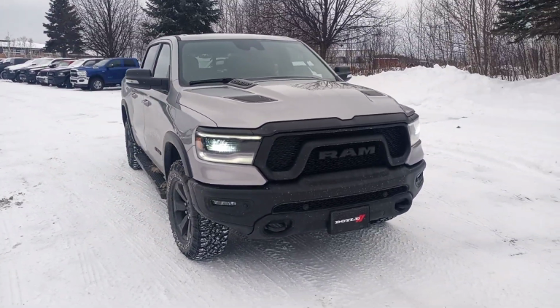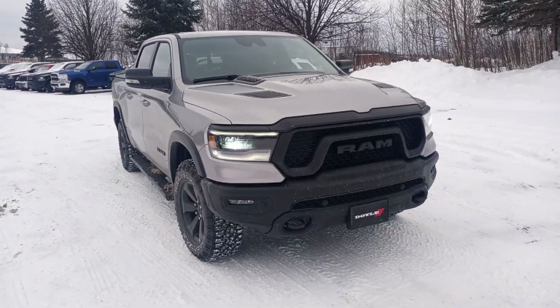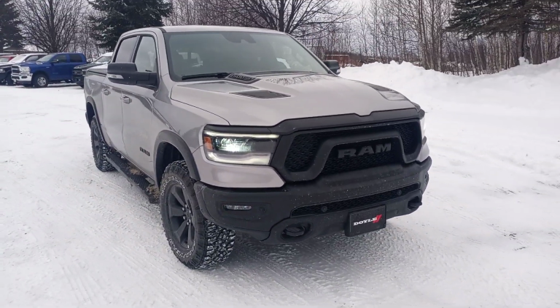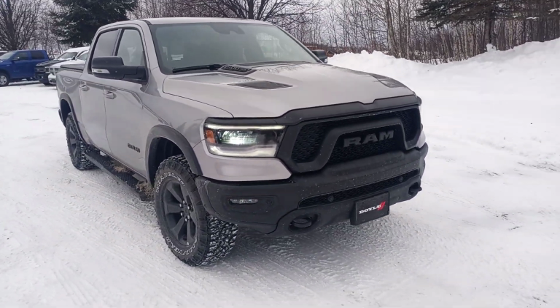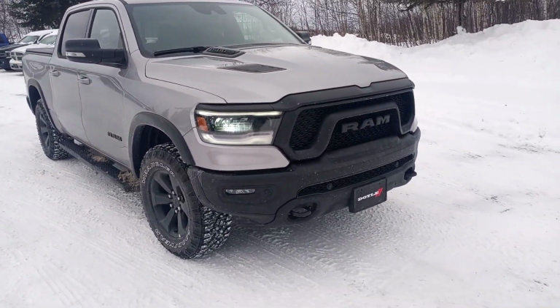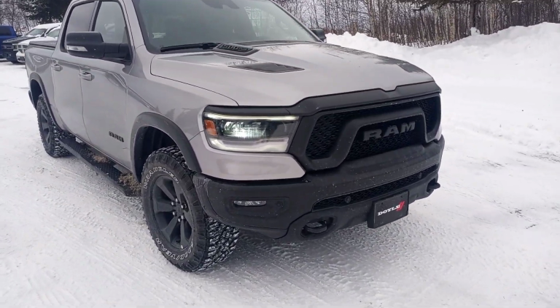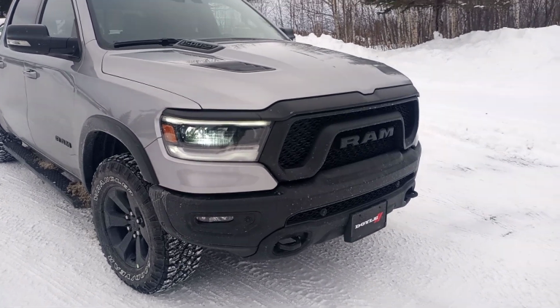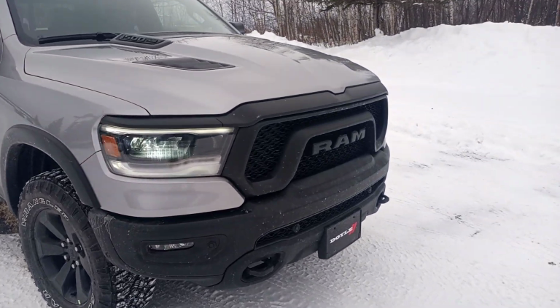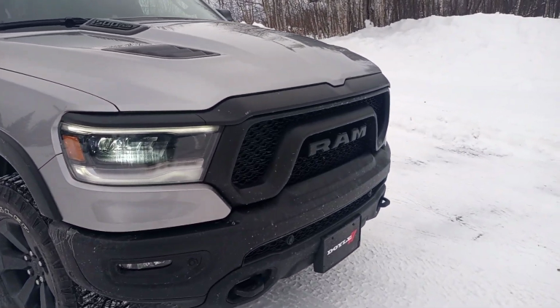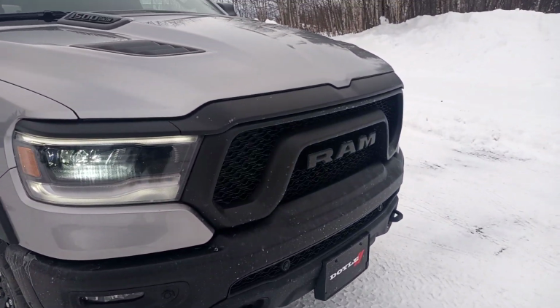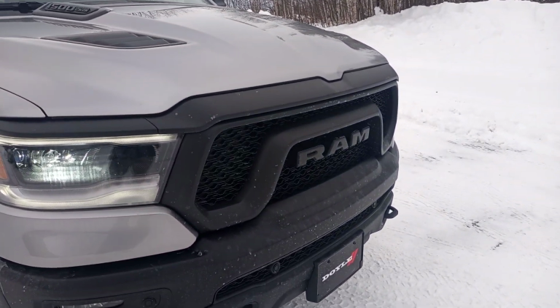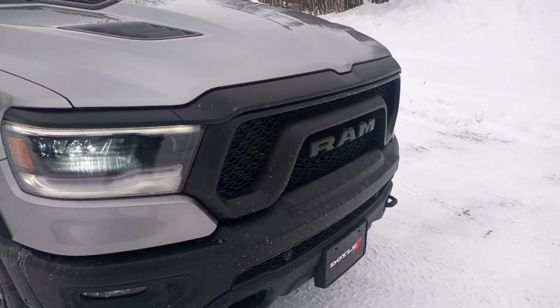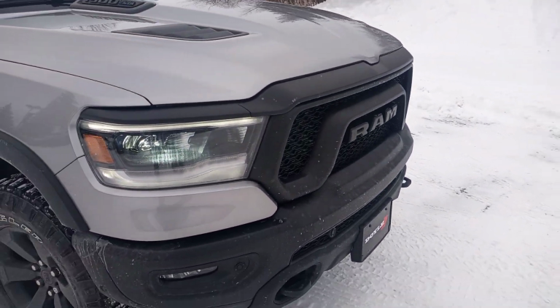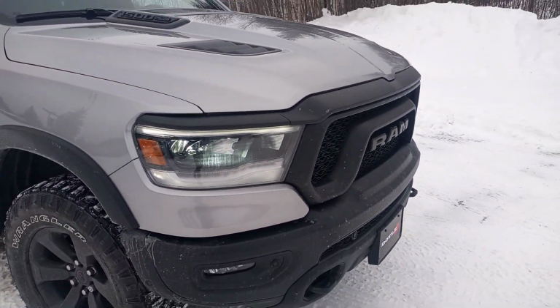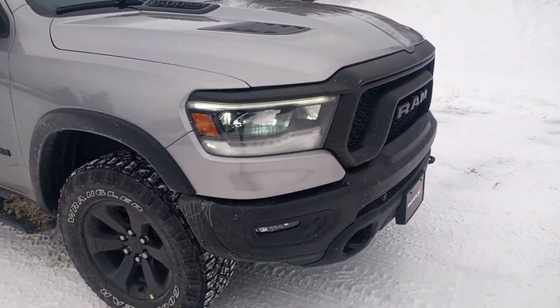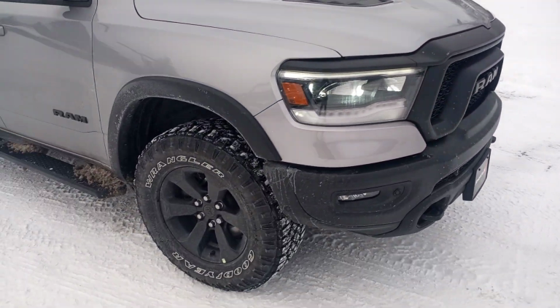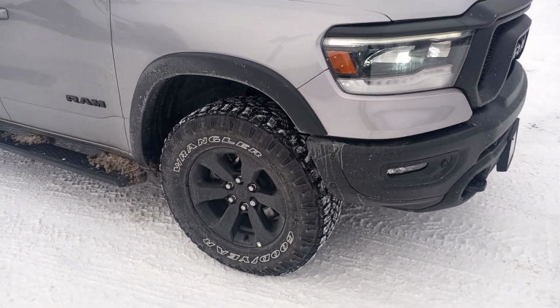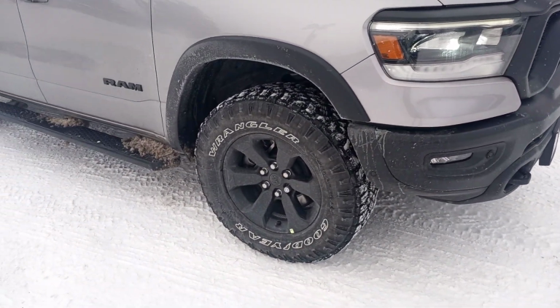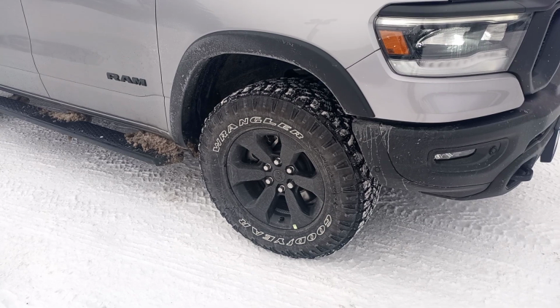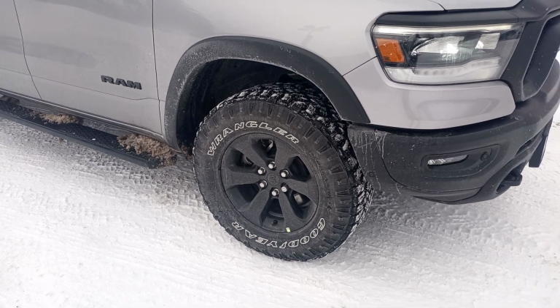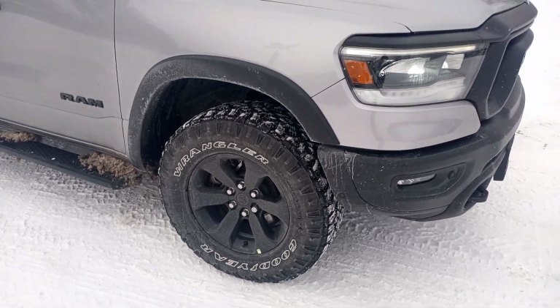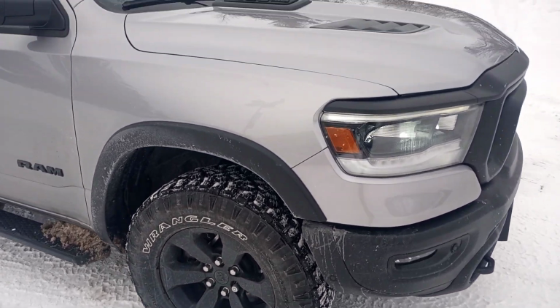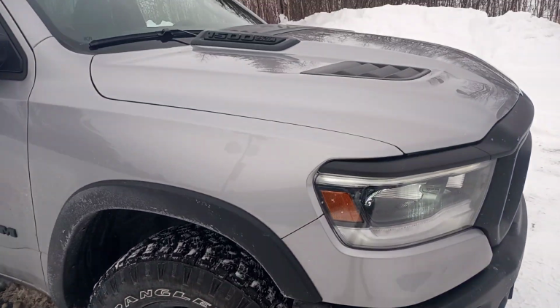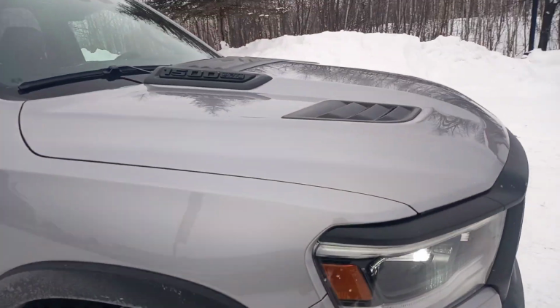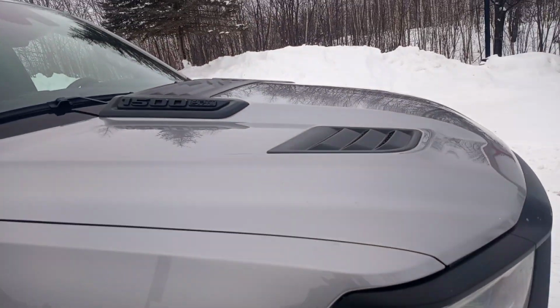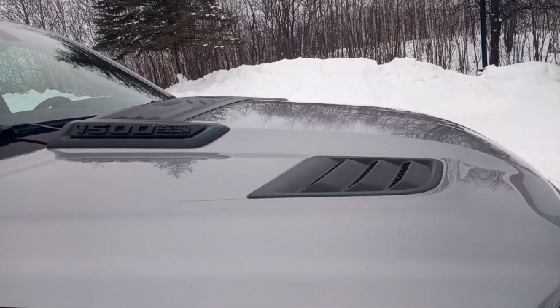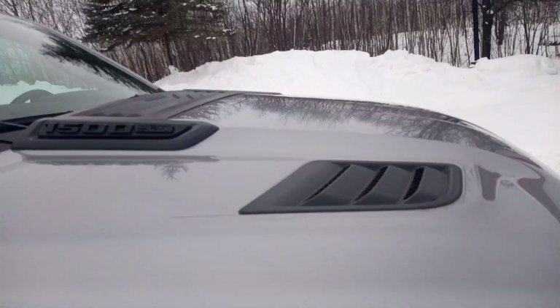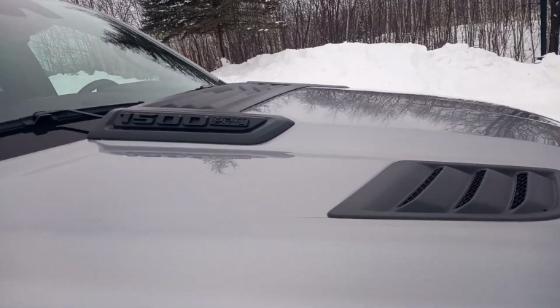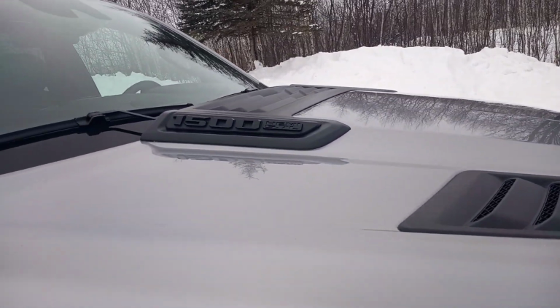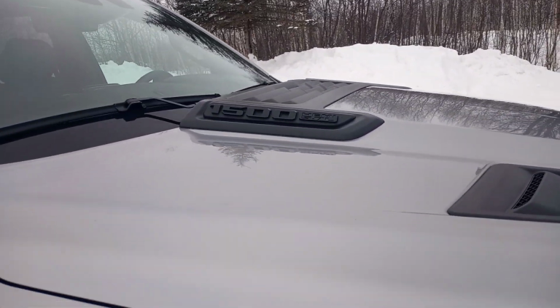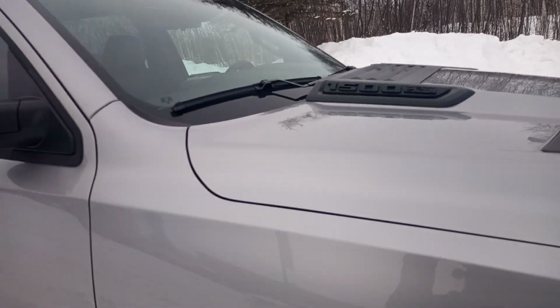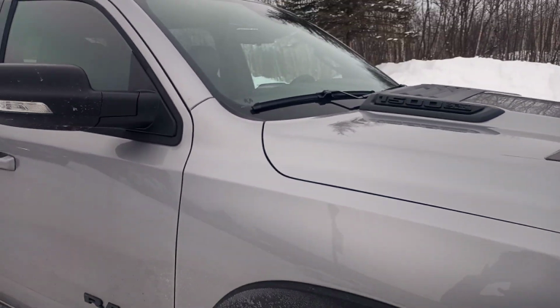As you can see, the Night Edition is going to give you some awesome features — blacked out front grille, blacked out 18-inch wheels, your sport performance hood, and all the black badging up top there.